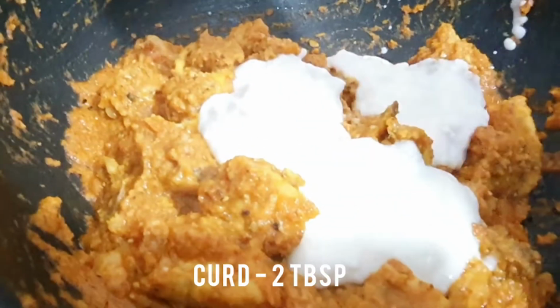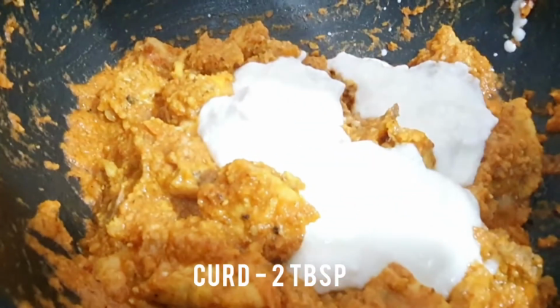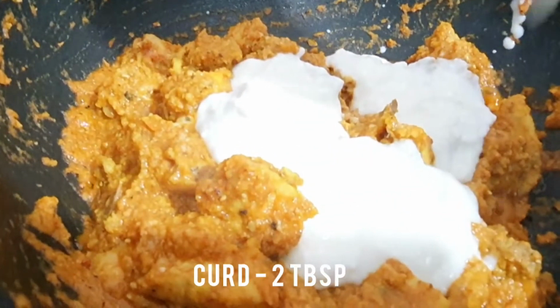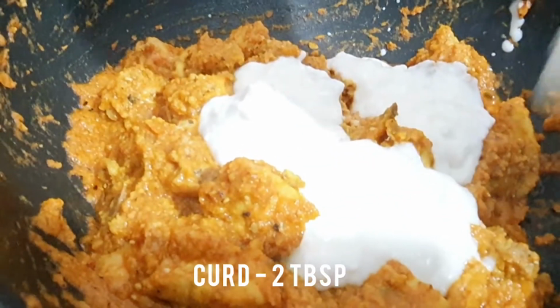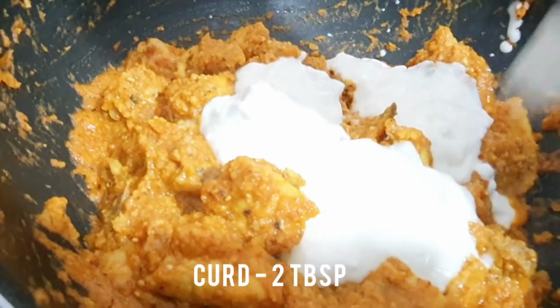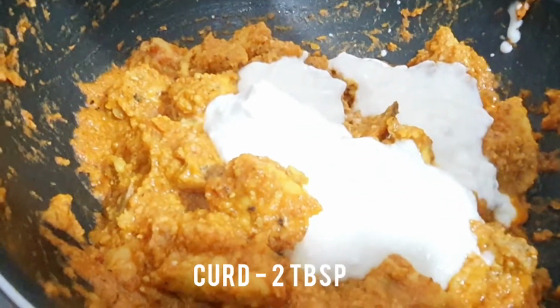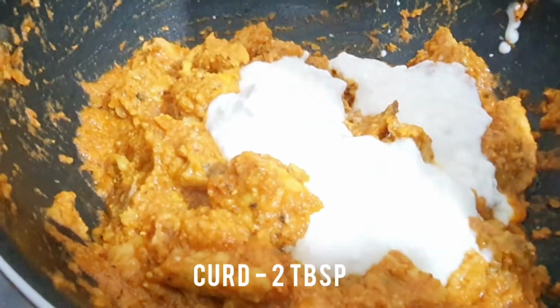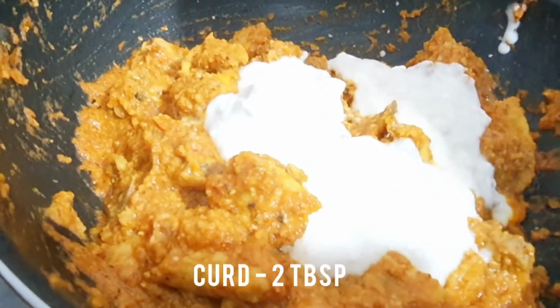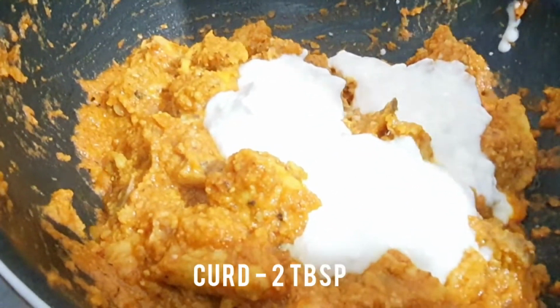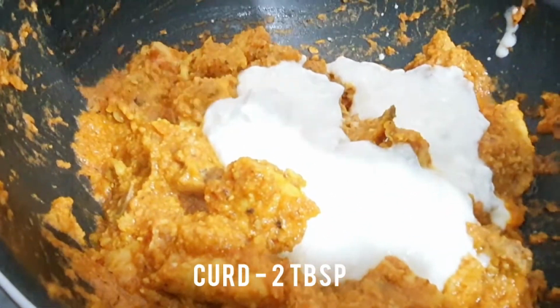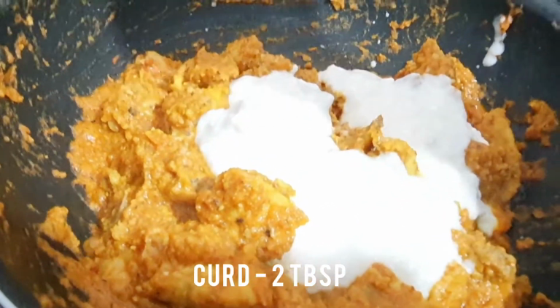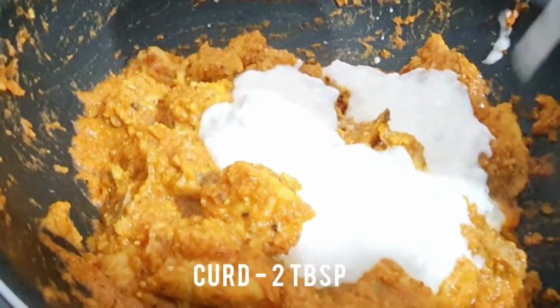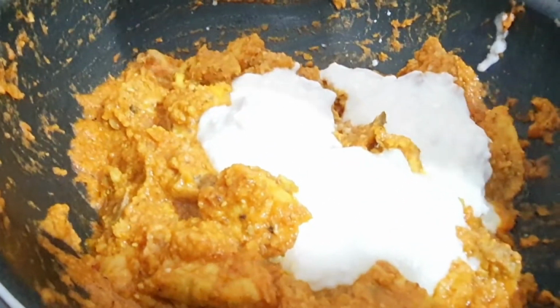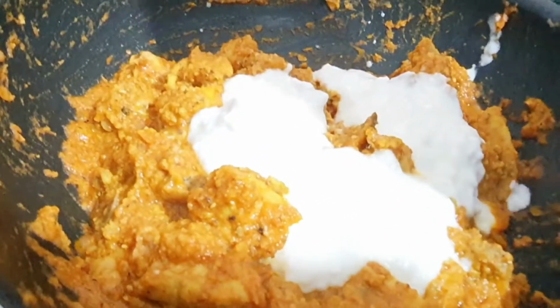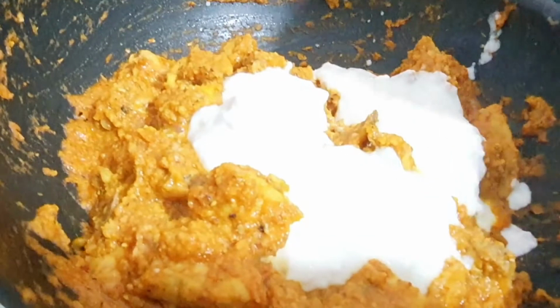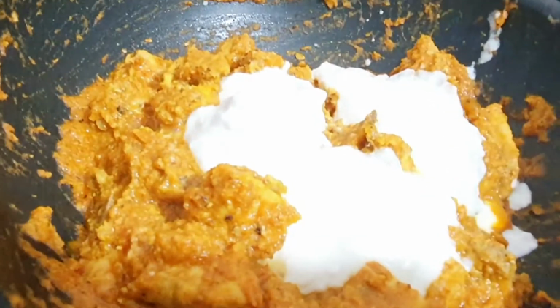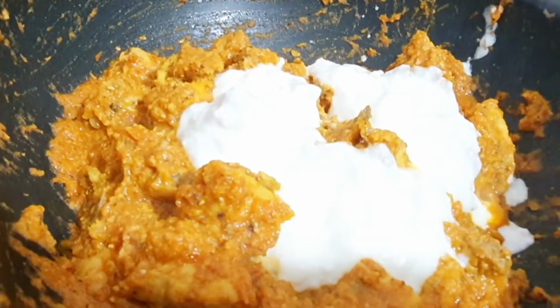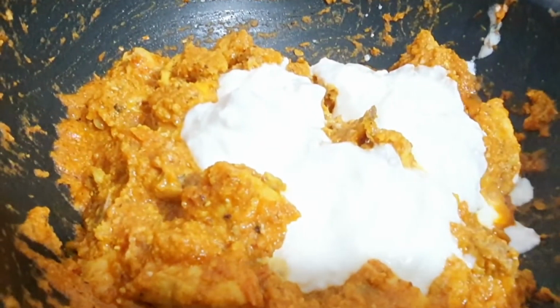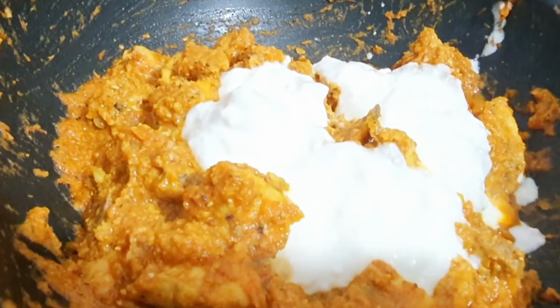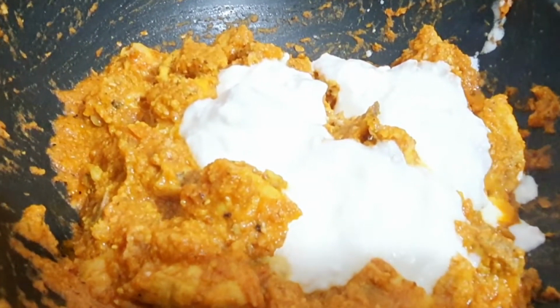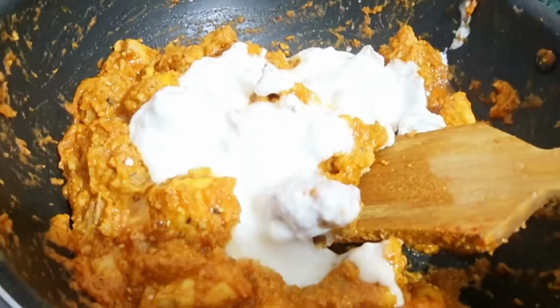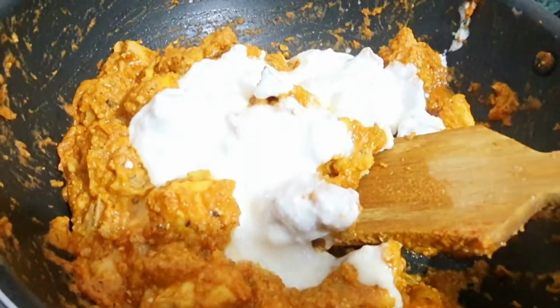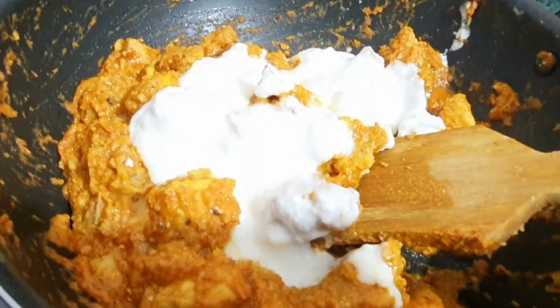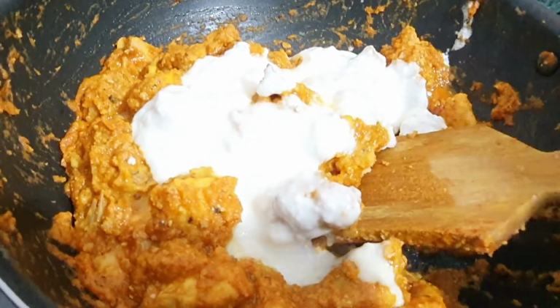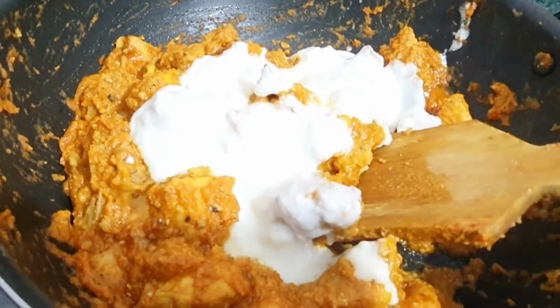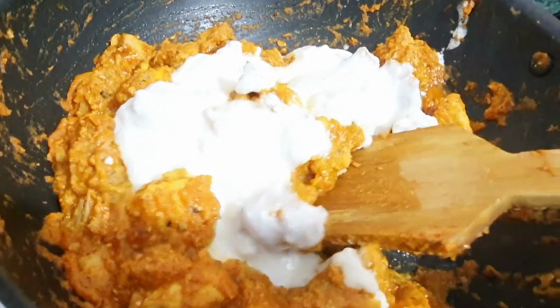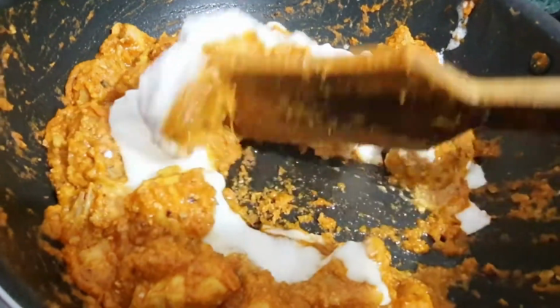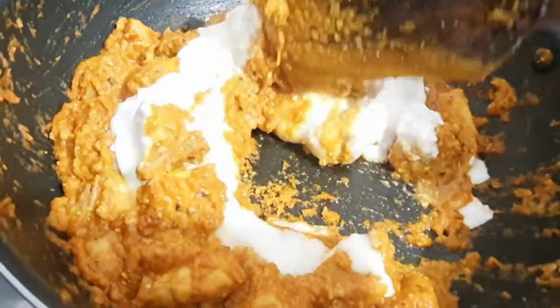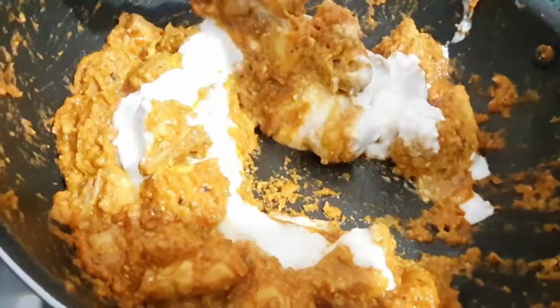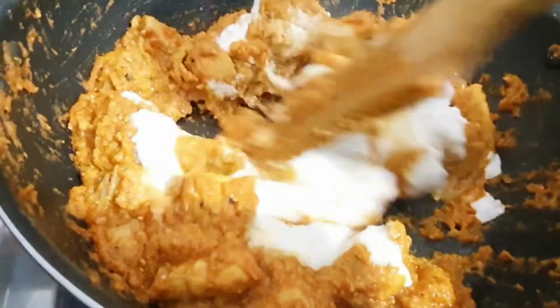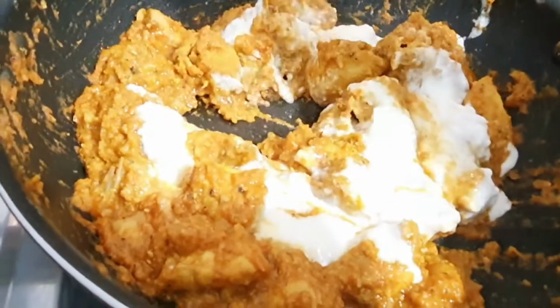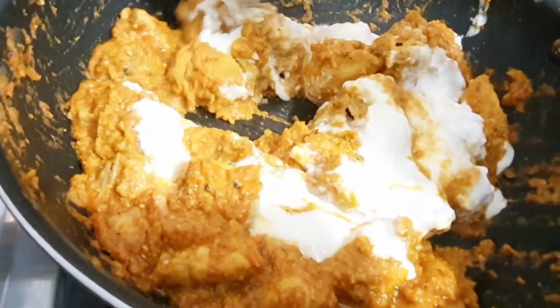Add some curd, near about 2 tablespoons. This is normal plain curd. Give it a mix.